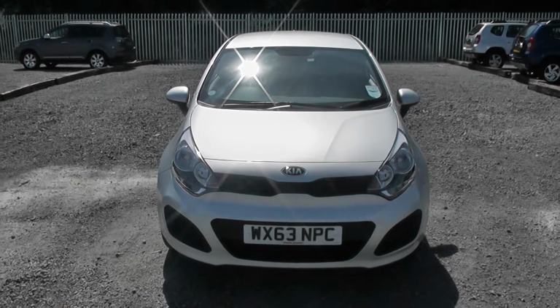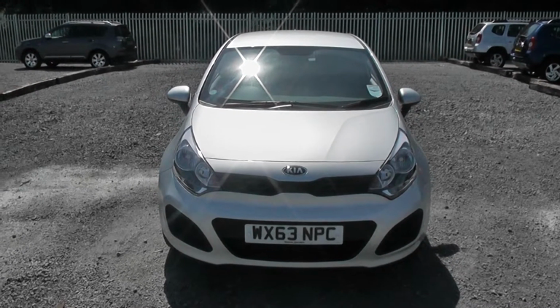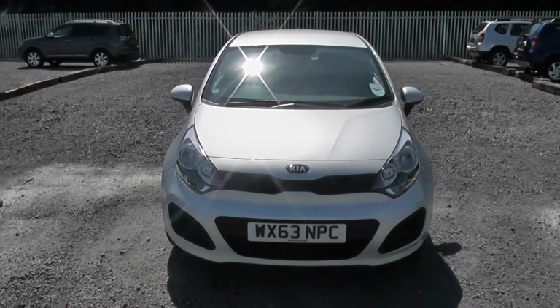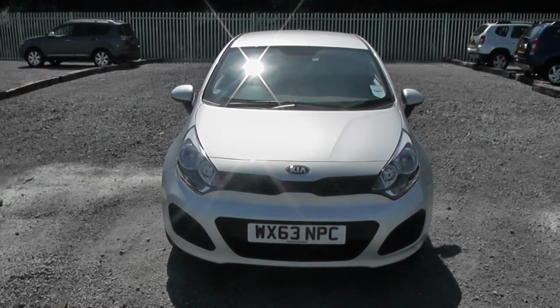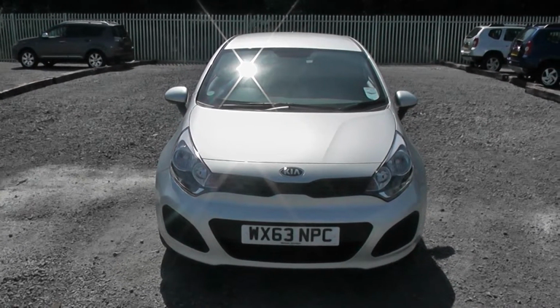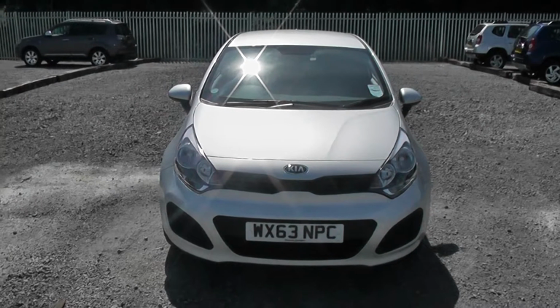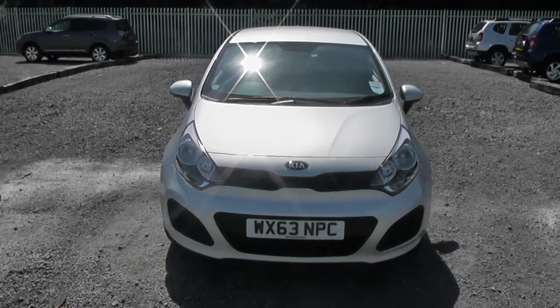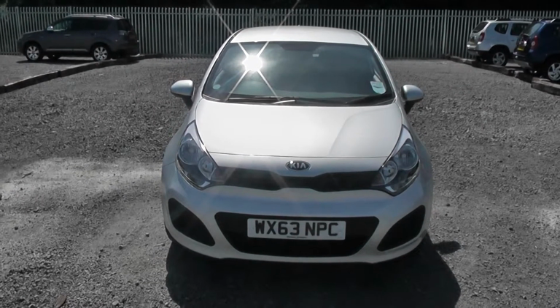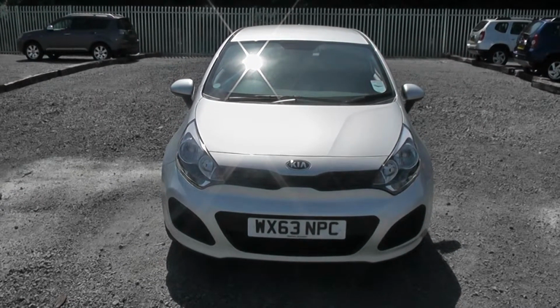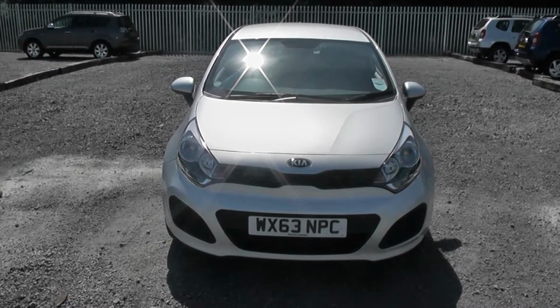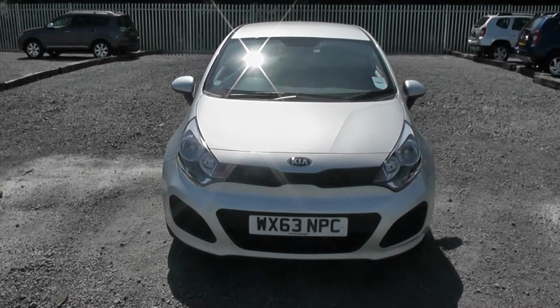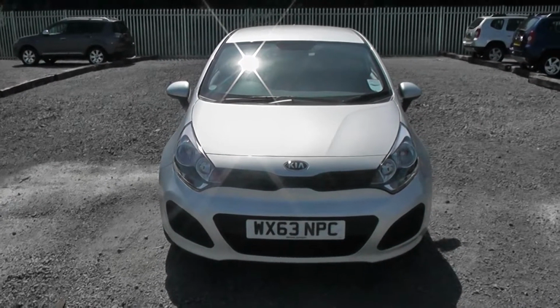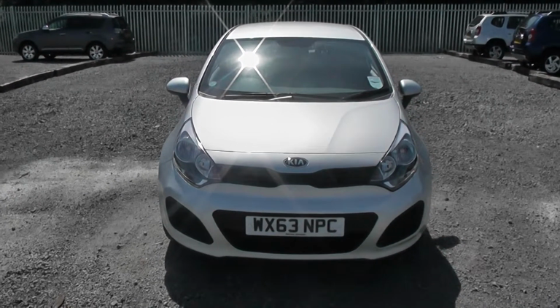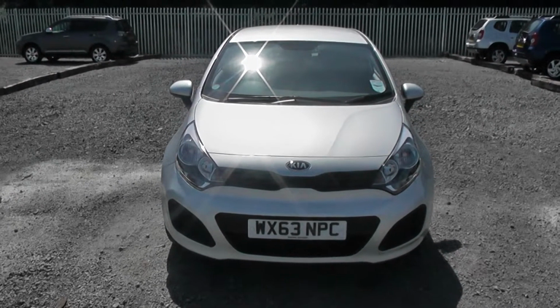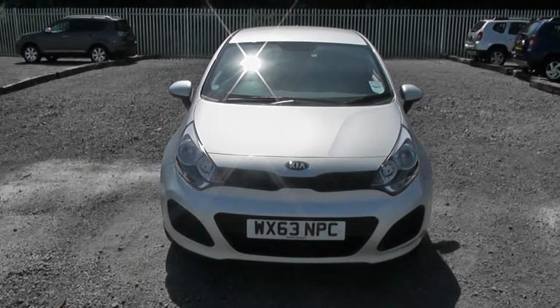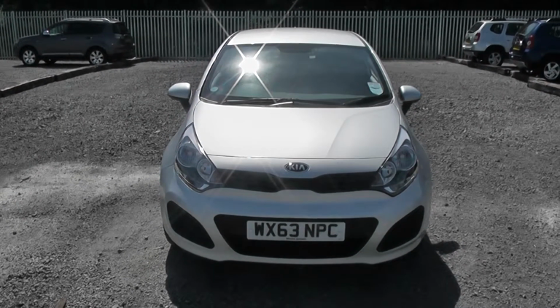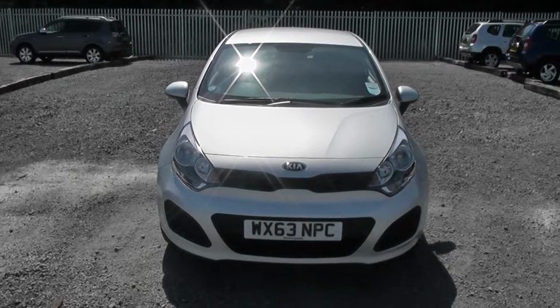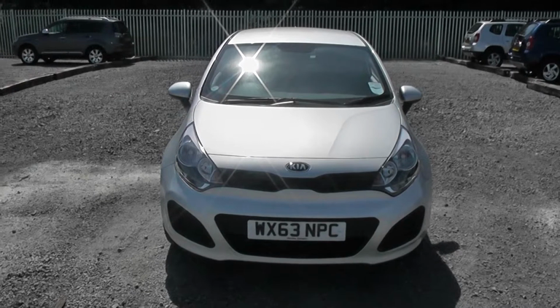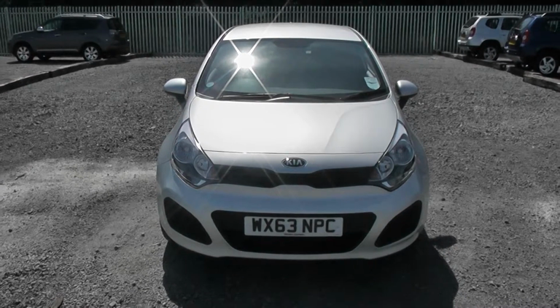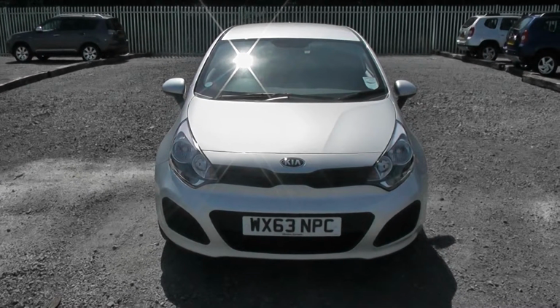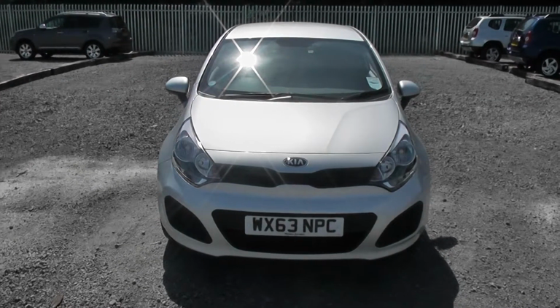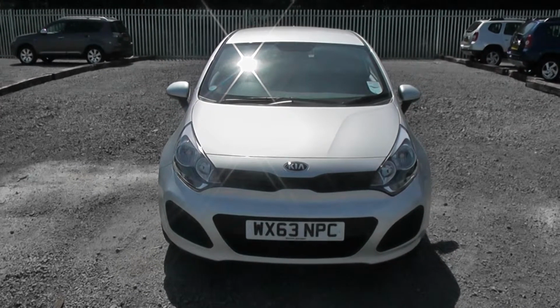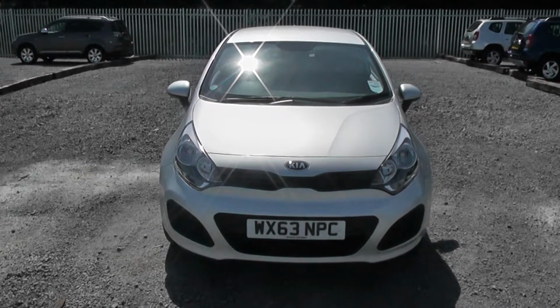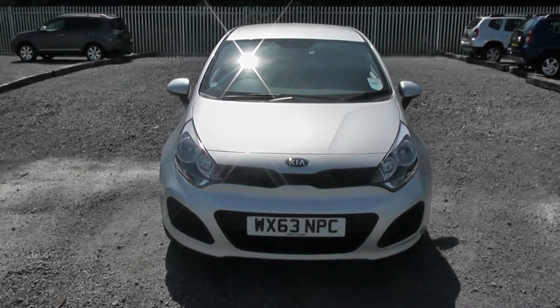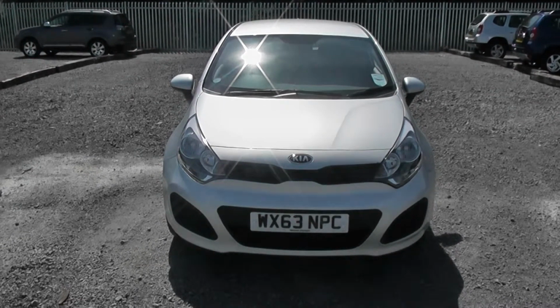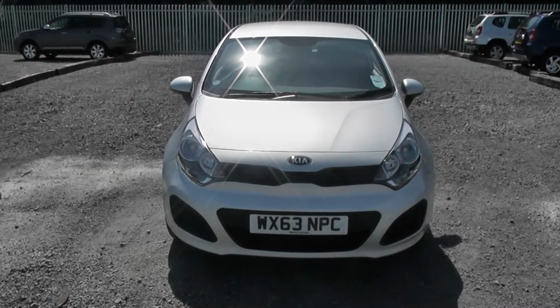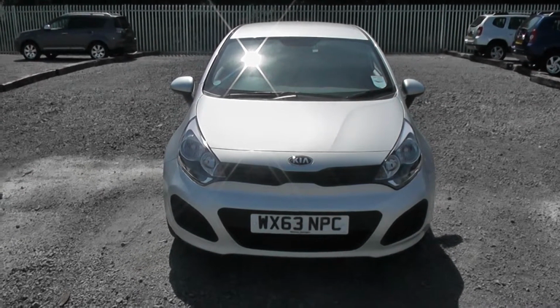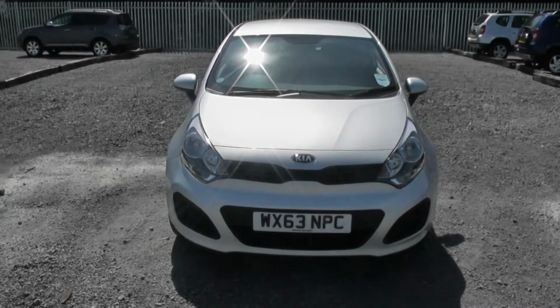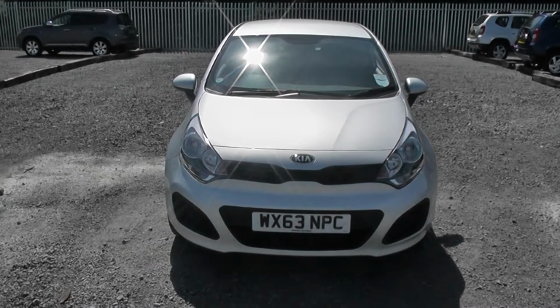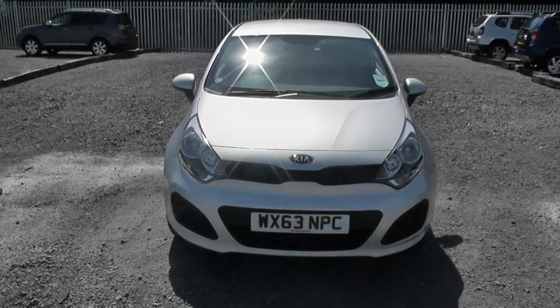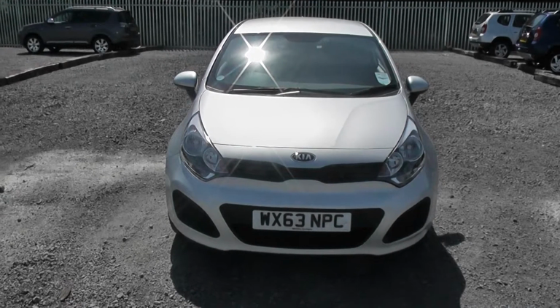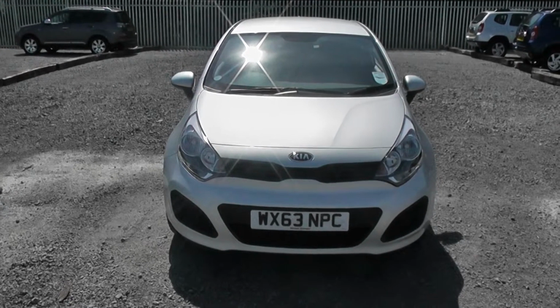If you'd like to book a test drive with us you can do so on our website www.wessexgarages.co.uk or you can pop in store to us at Wessex Garages, 289 Penarth Road in Cardiff.